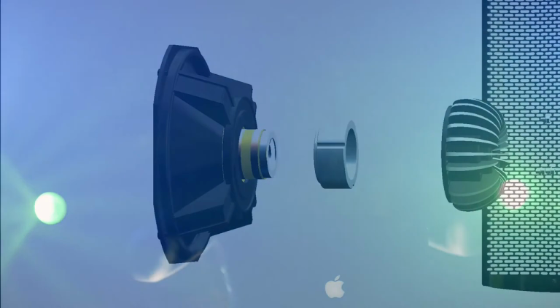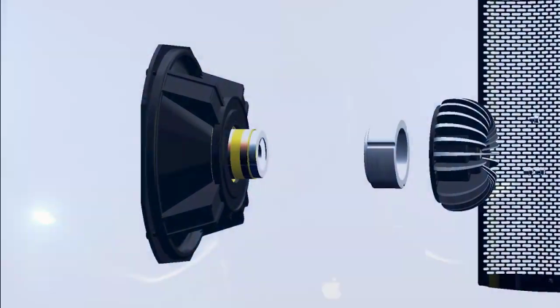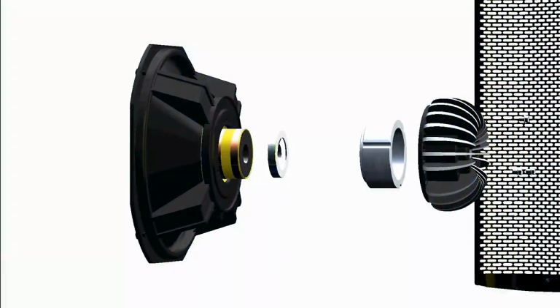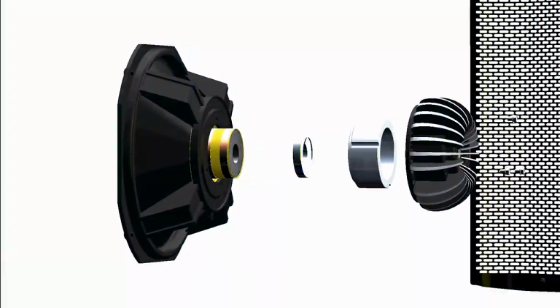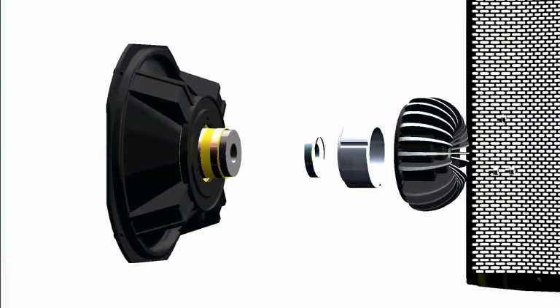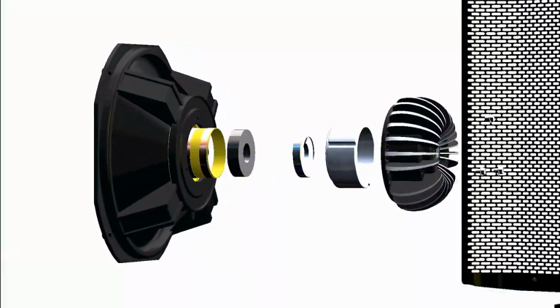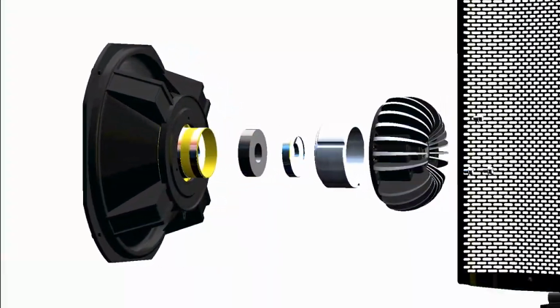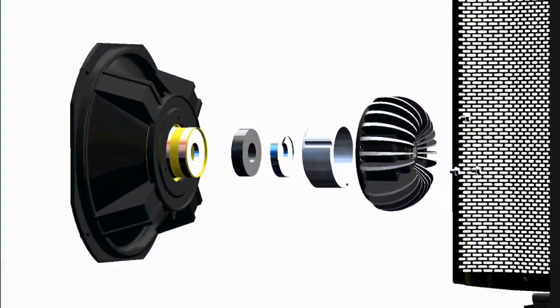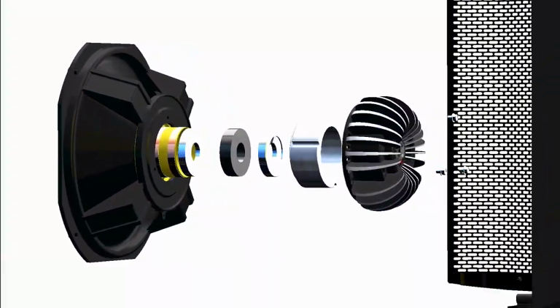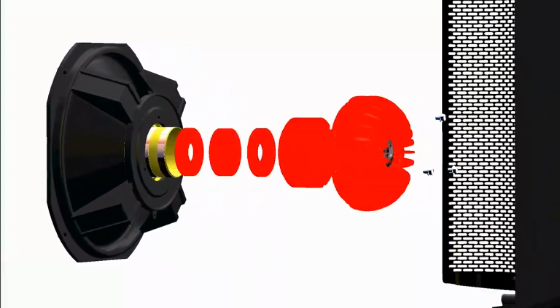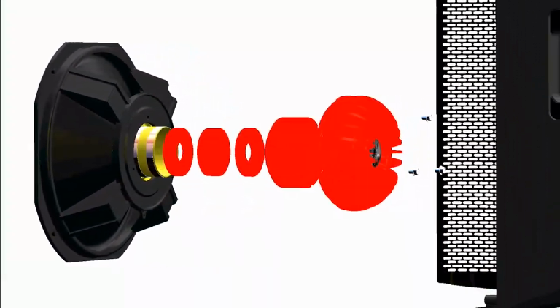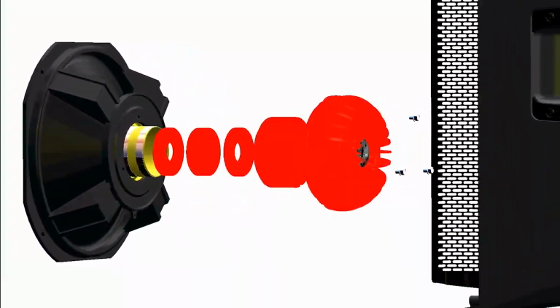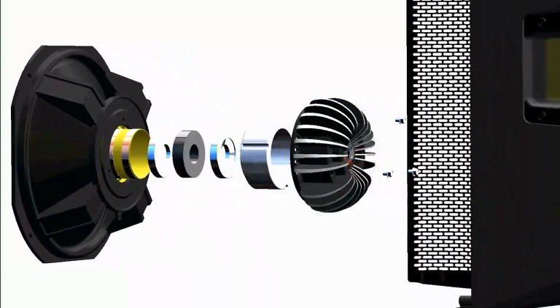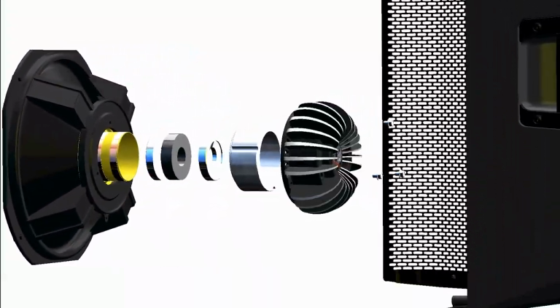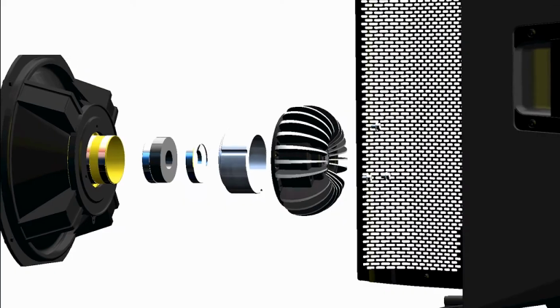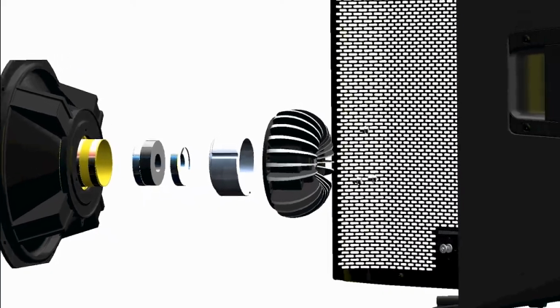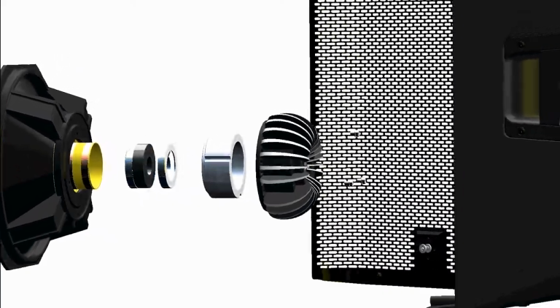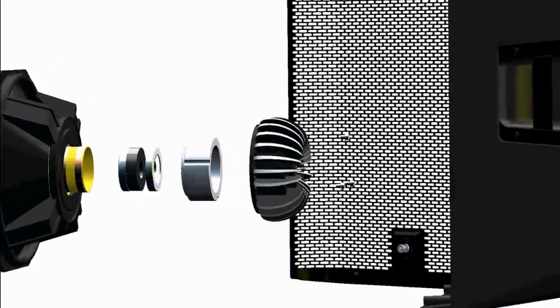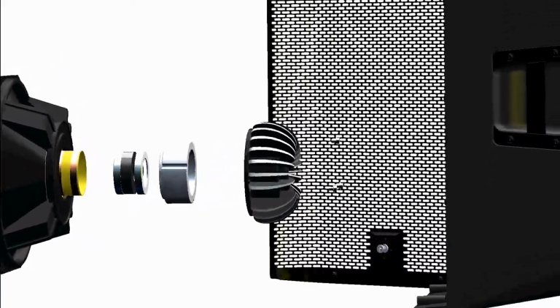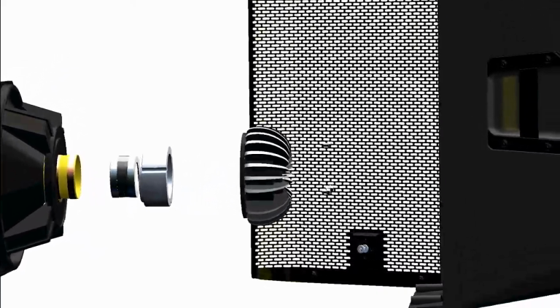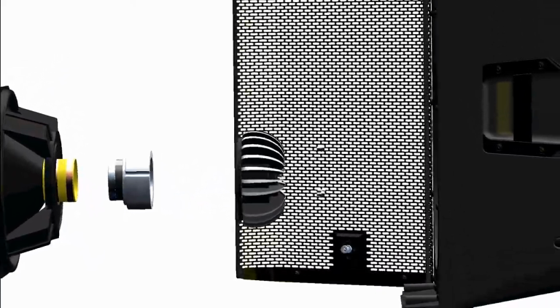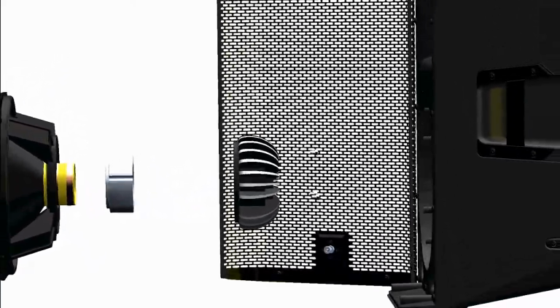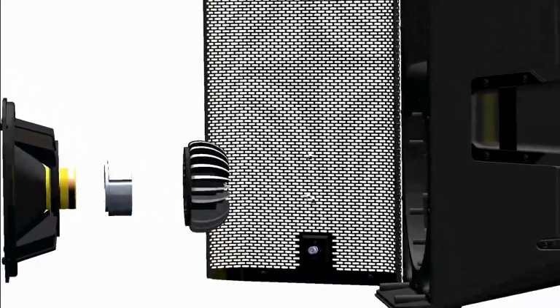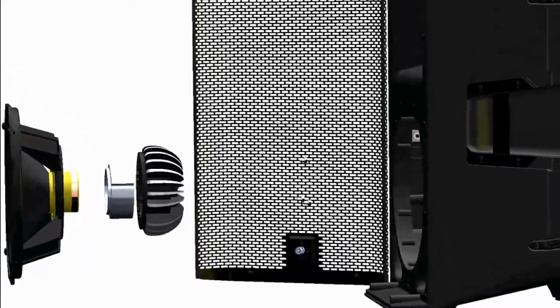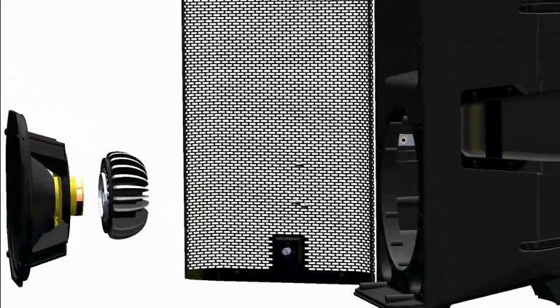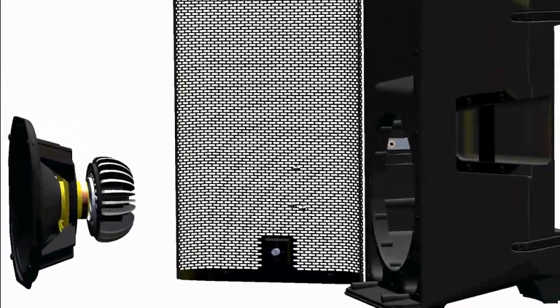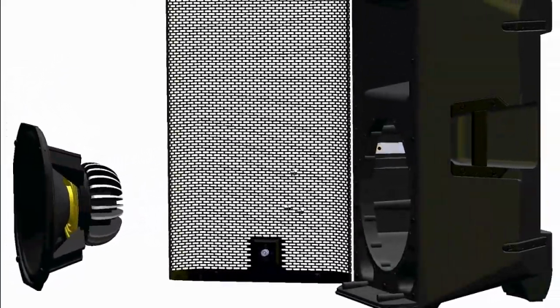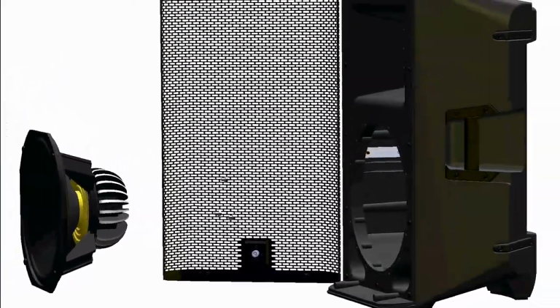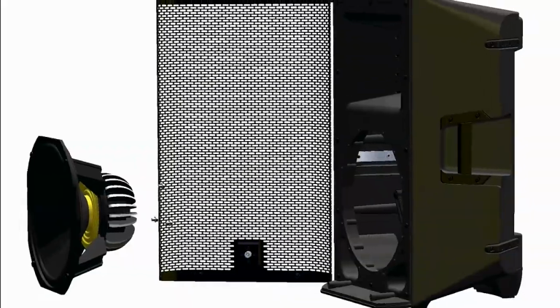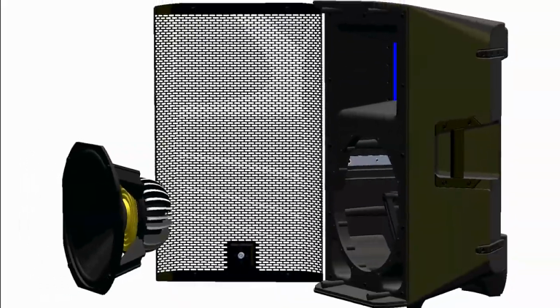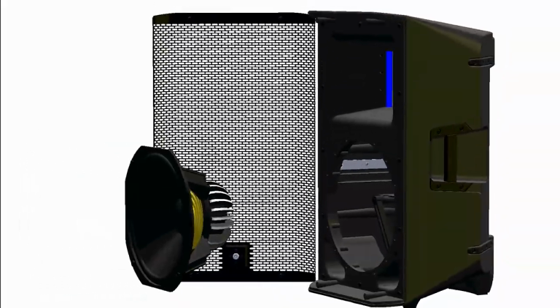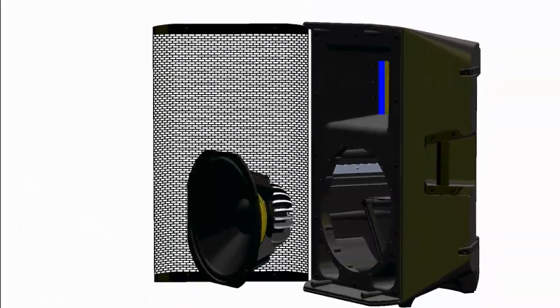The RAM air cooling design radiates heat away from the voice coil and speaker cone. It works in conjunction with the loudspeaker, allowing greater power and lower distortion.